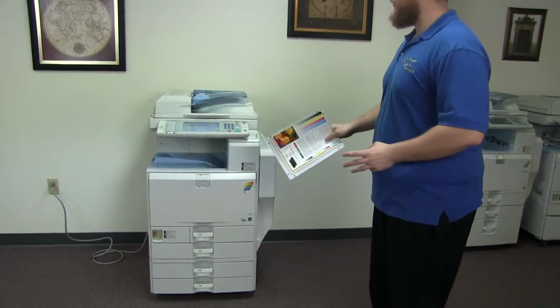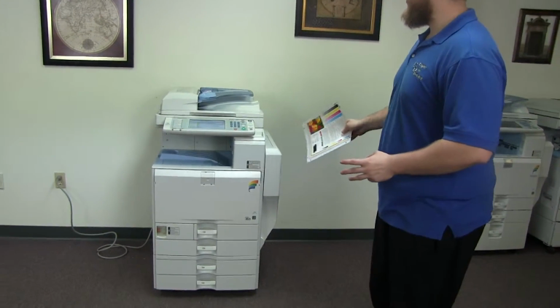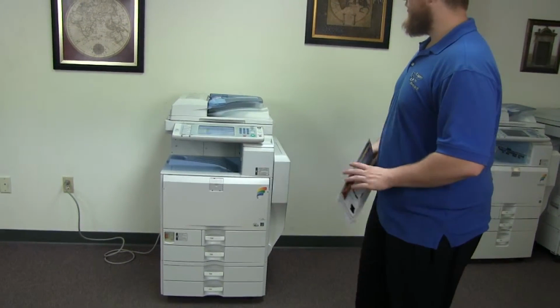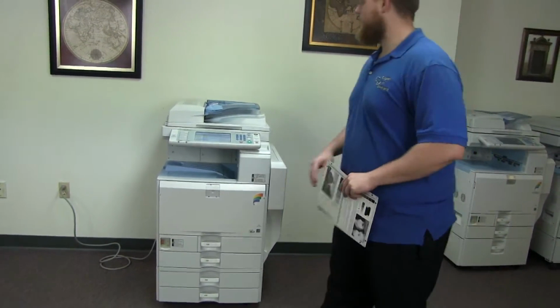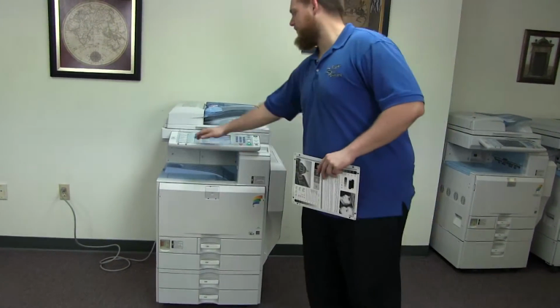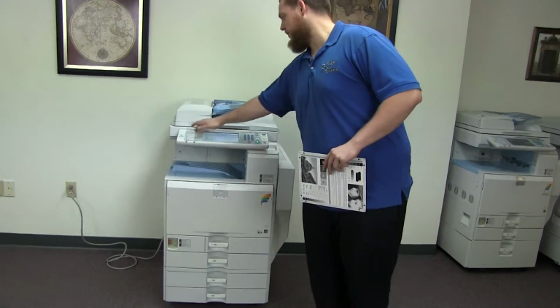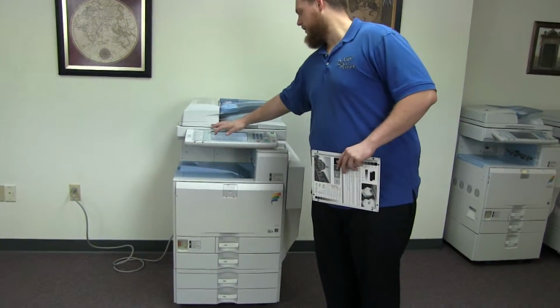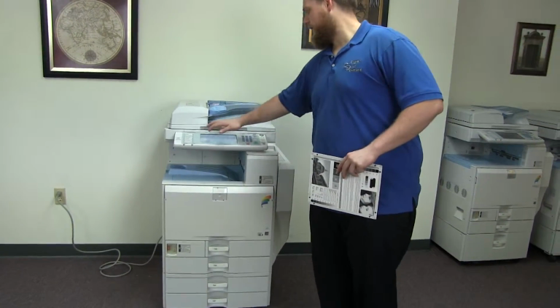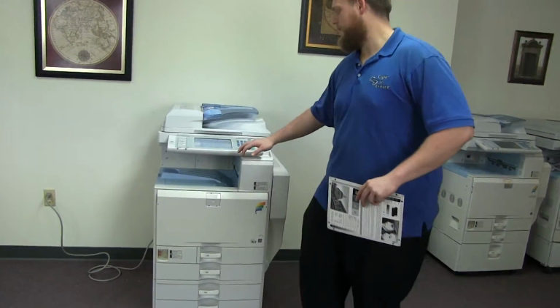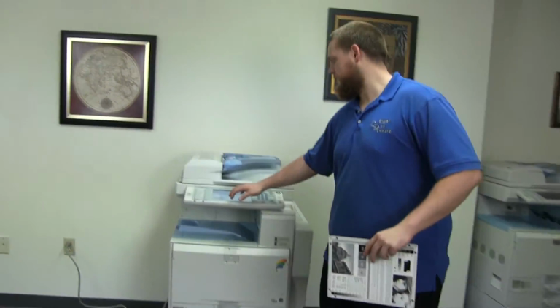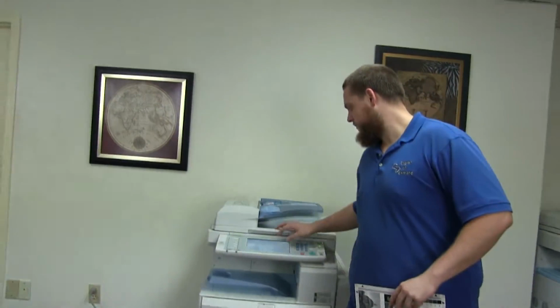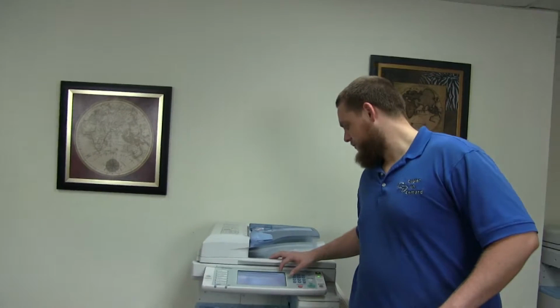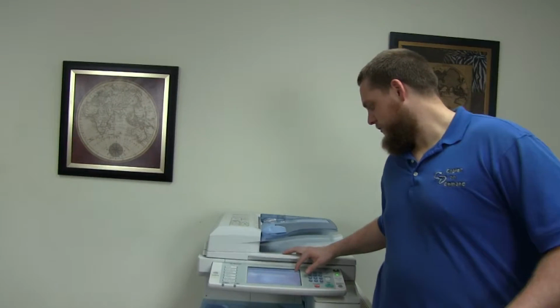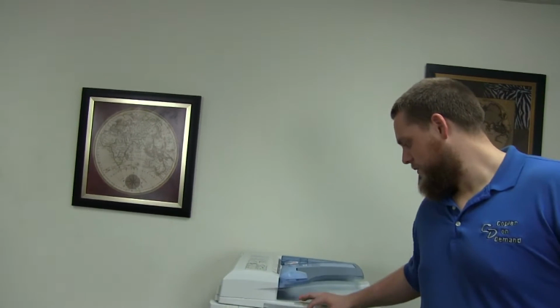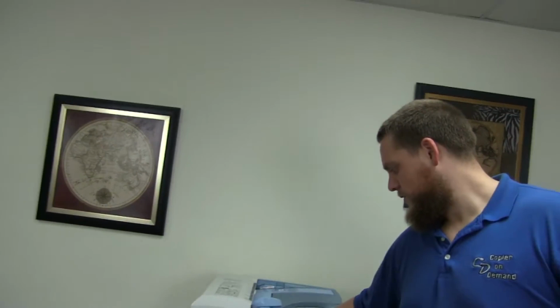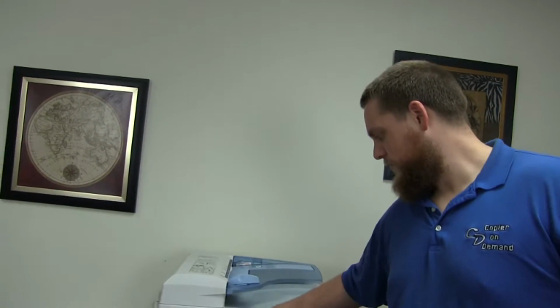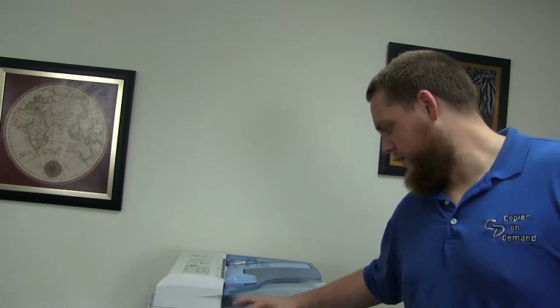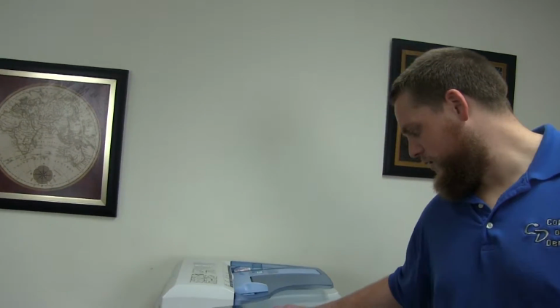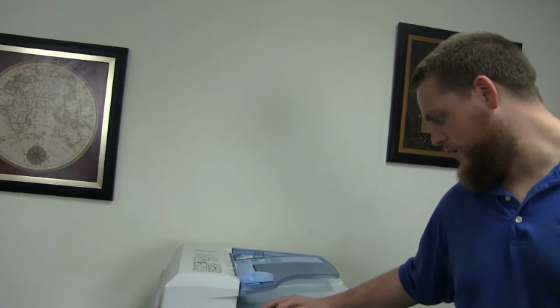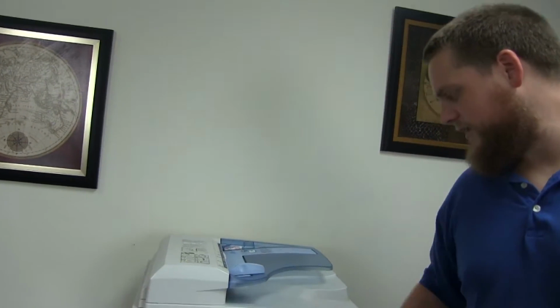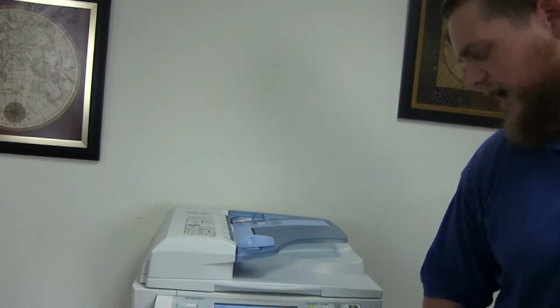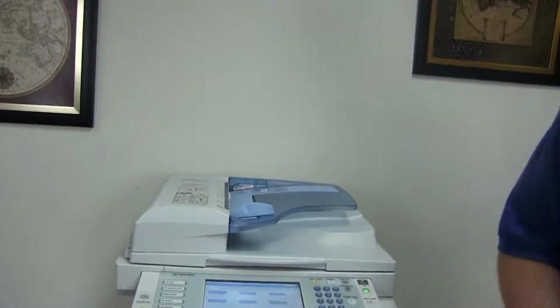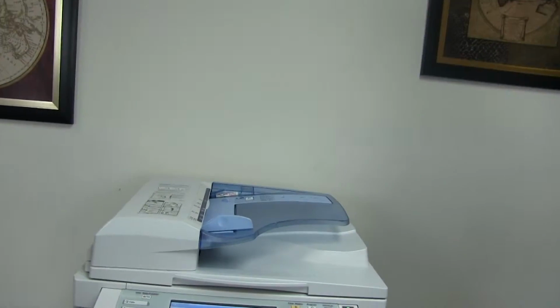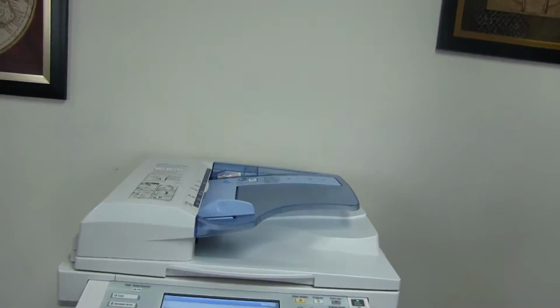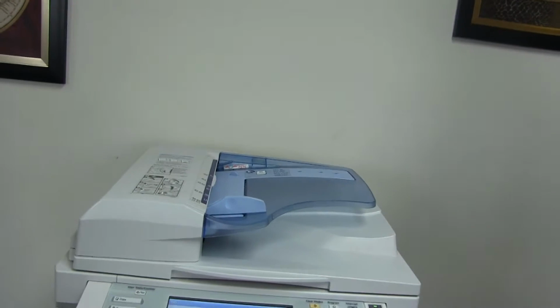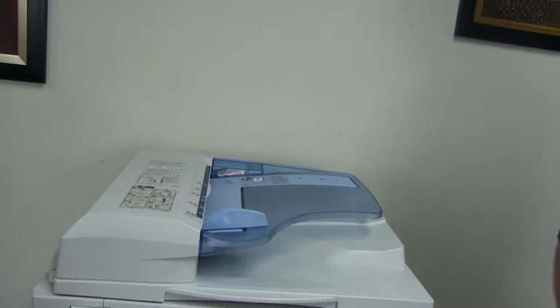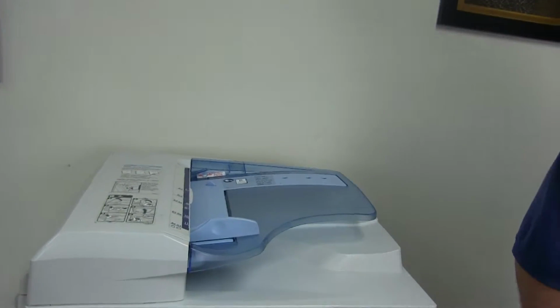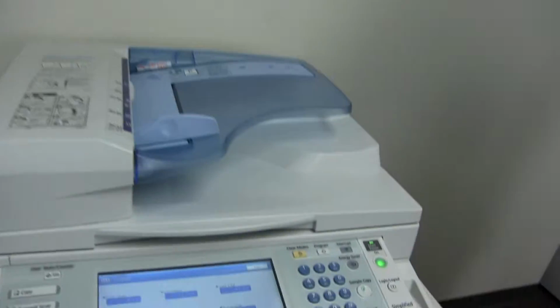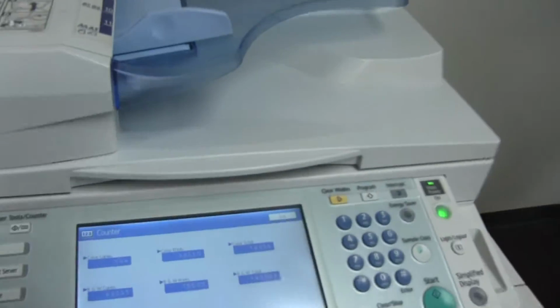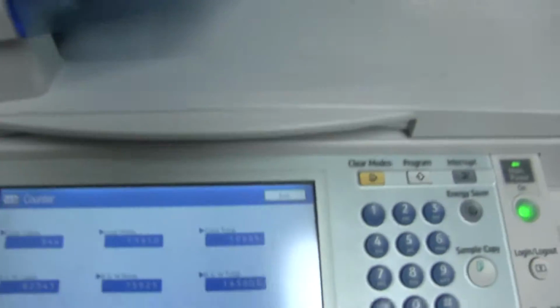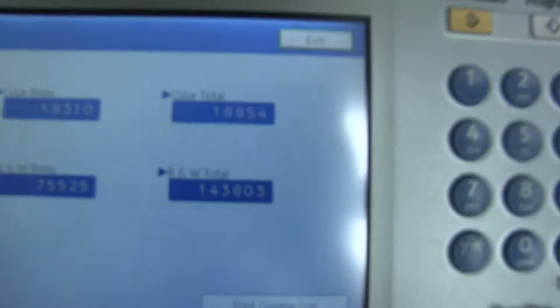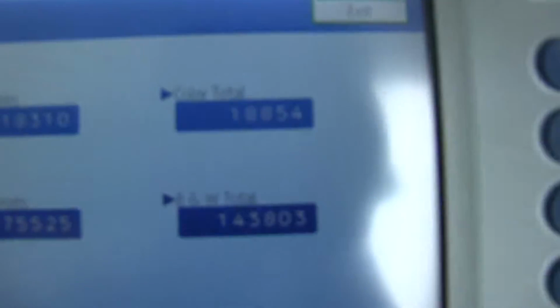You have four on the front plus the bypass on the right, and it comes to us with 18,000 total color copies and 143,000 total black and white.